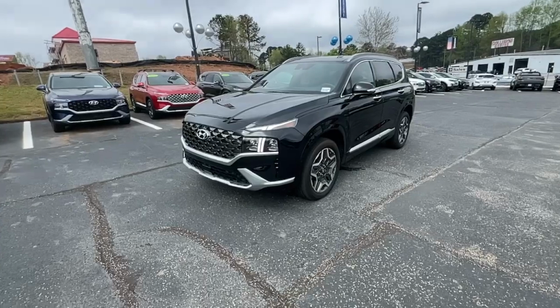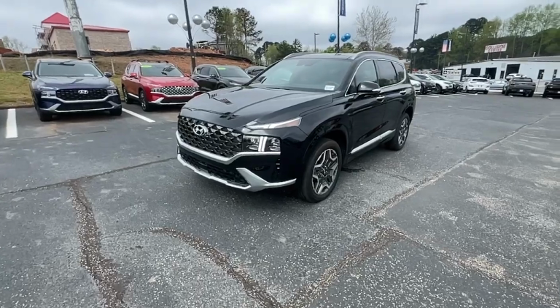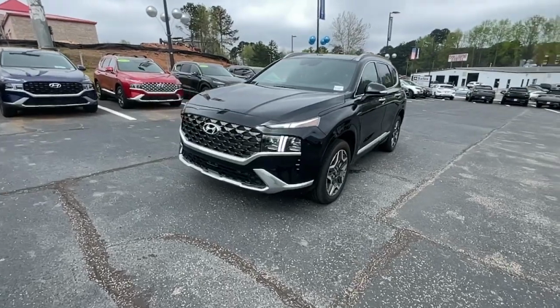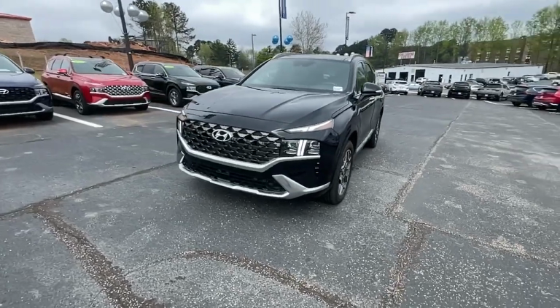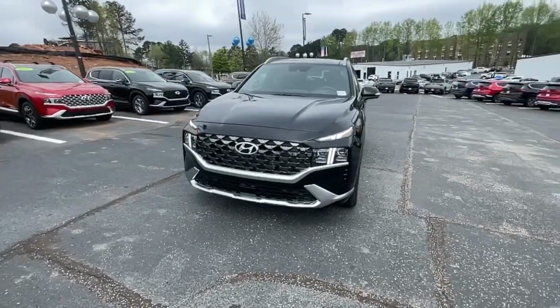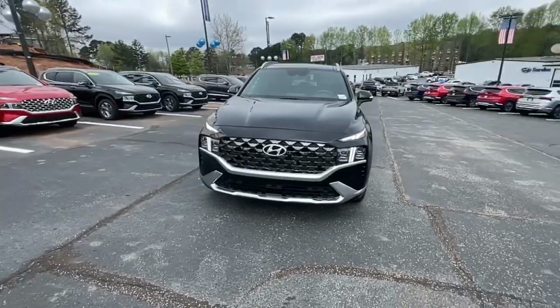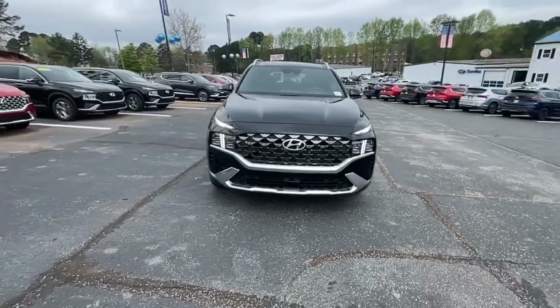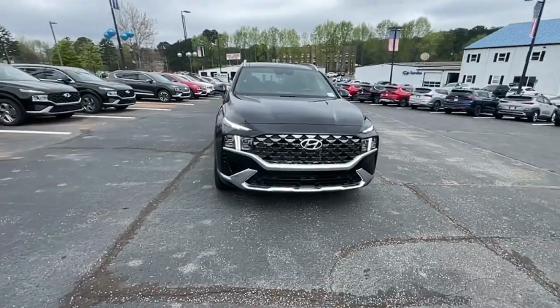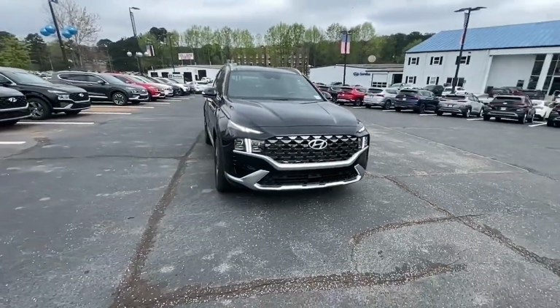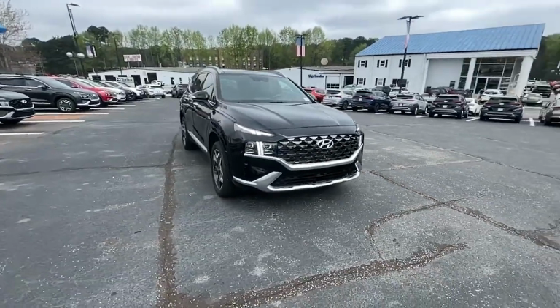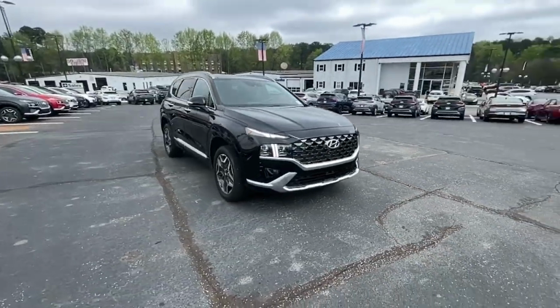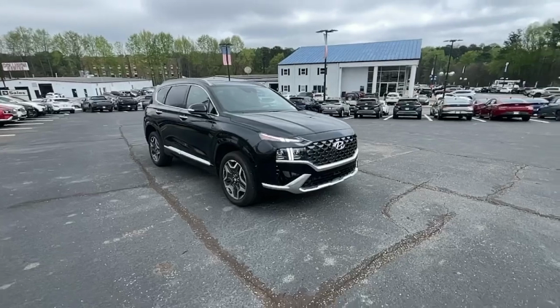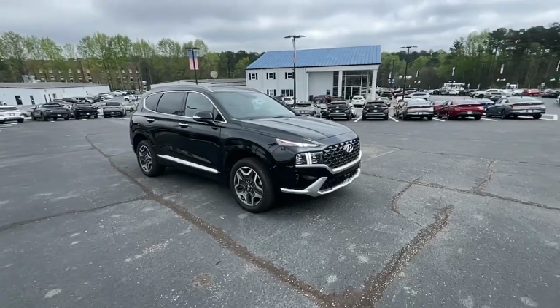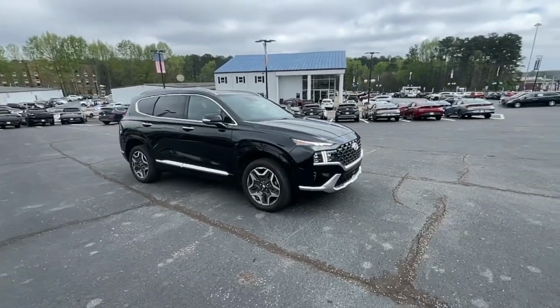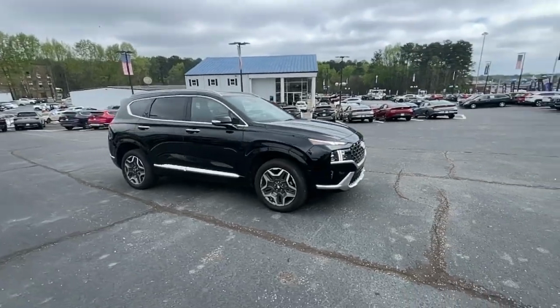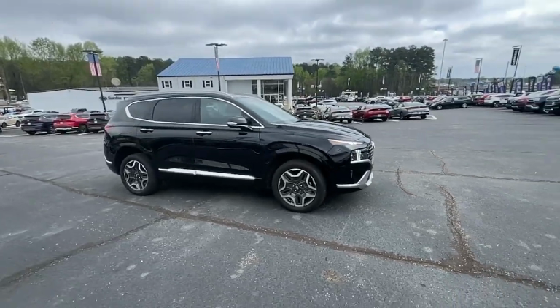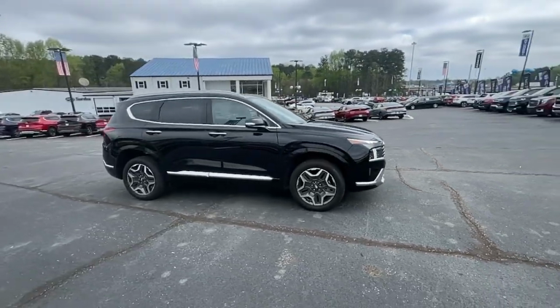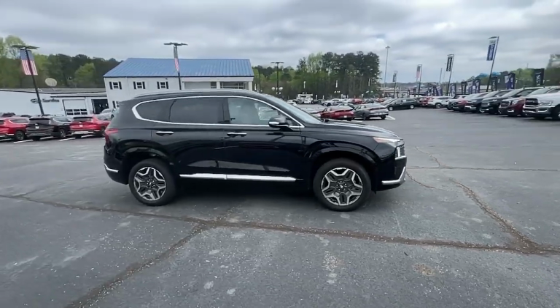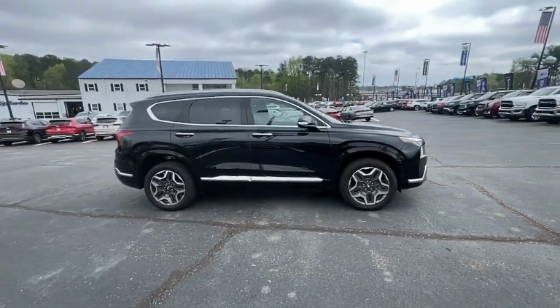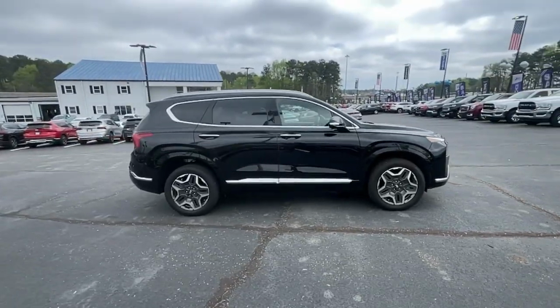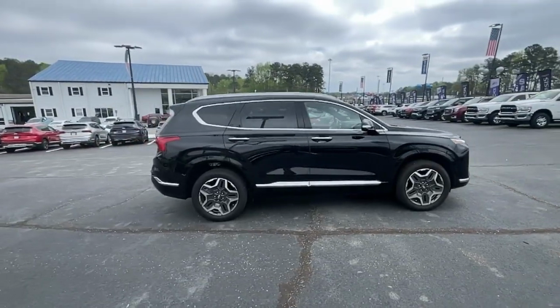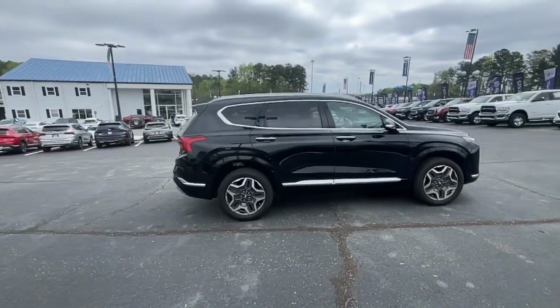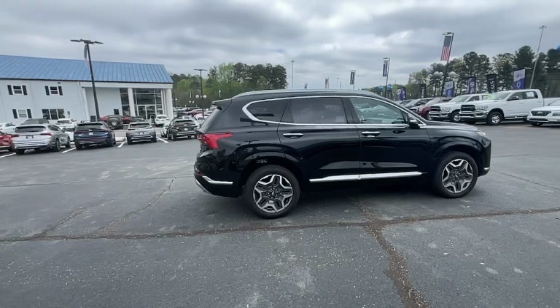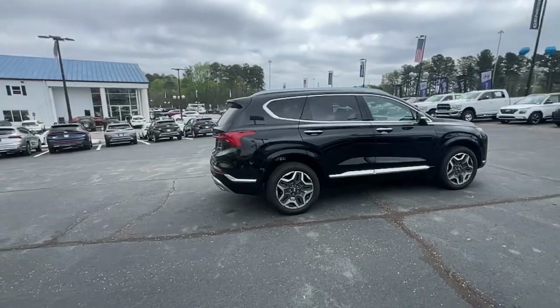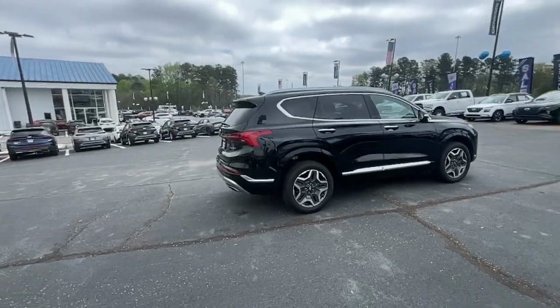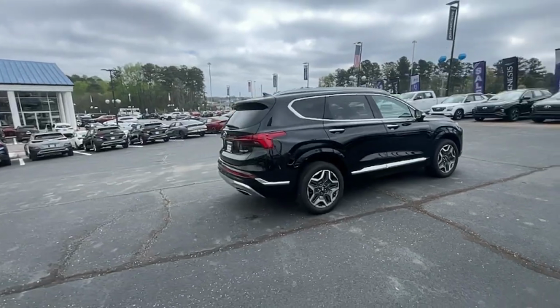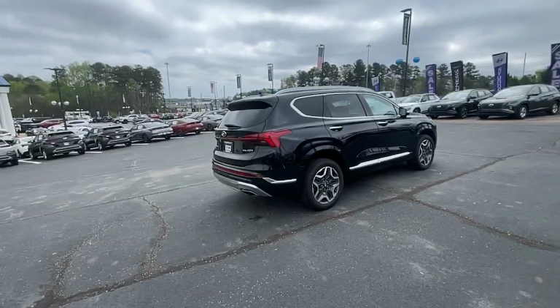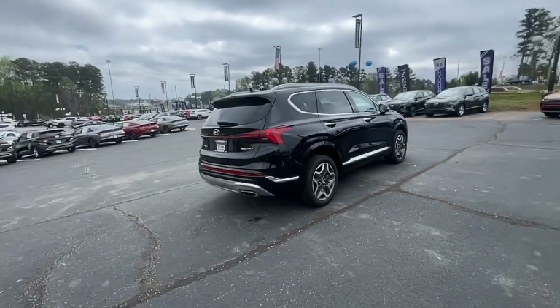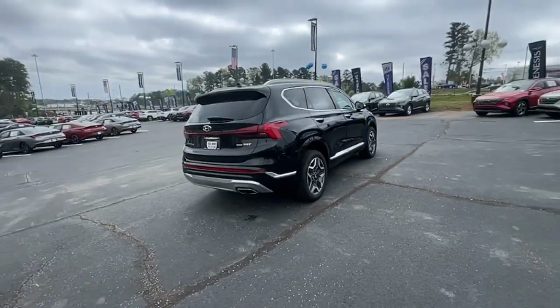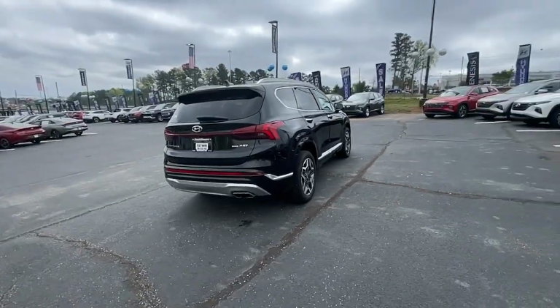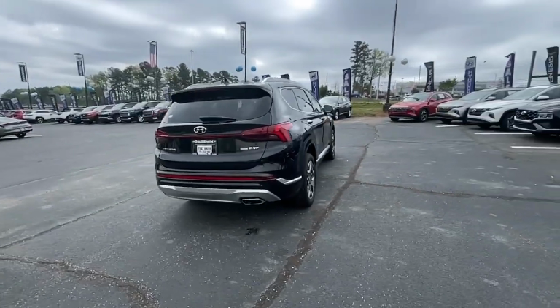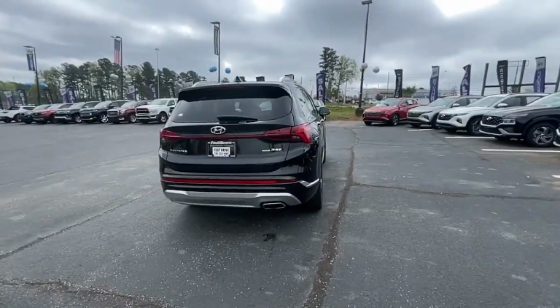Introducing the 2021 Hyundai Santa Fe. With less than 20,000 miles on the odometer, this vehicle stands out from the rest. Handsome and versatile, this Santa Fe brings ease and comfort to your busy lifestyle.